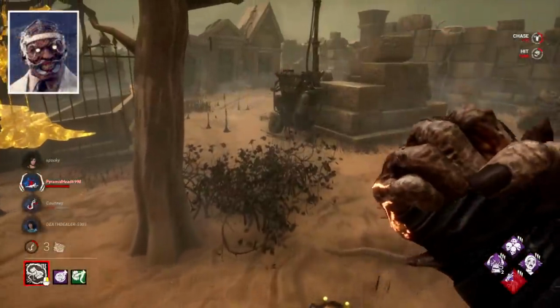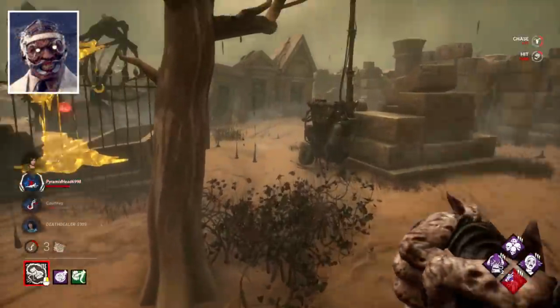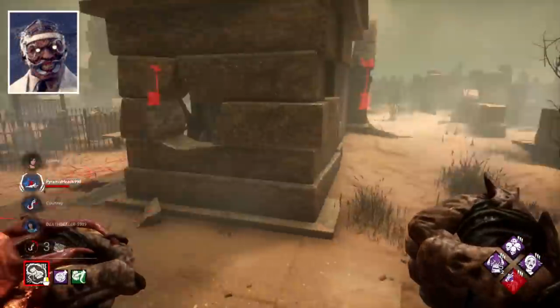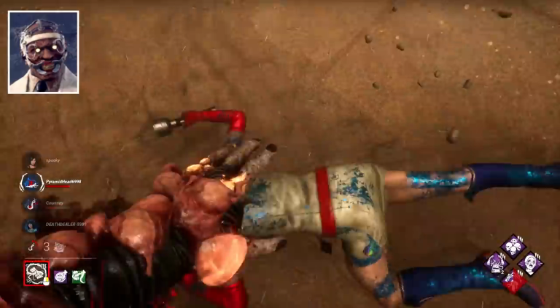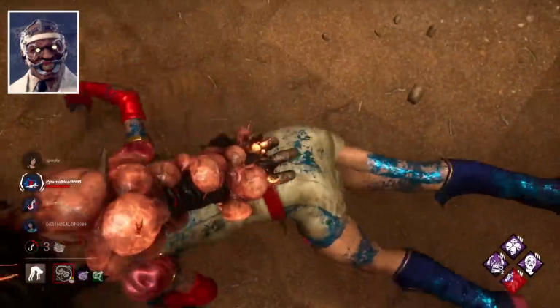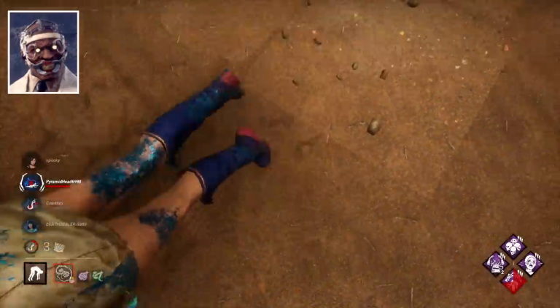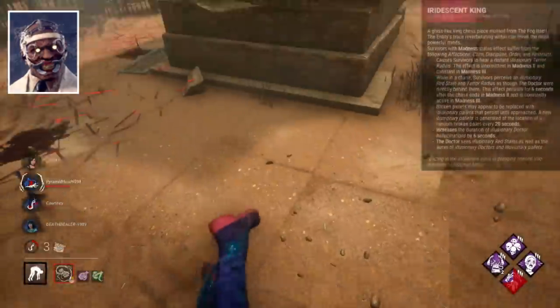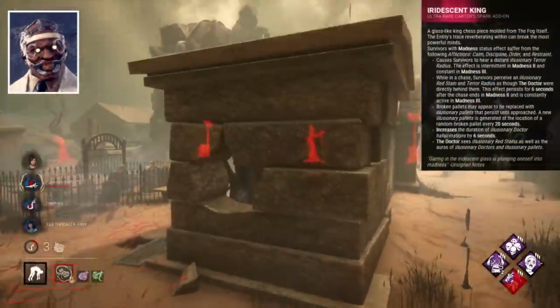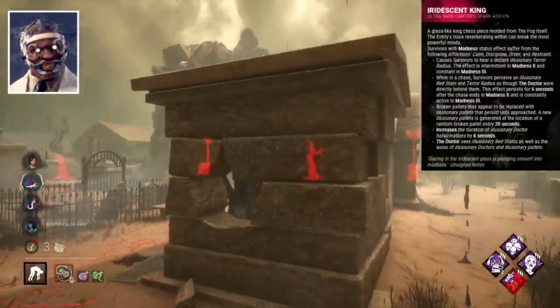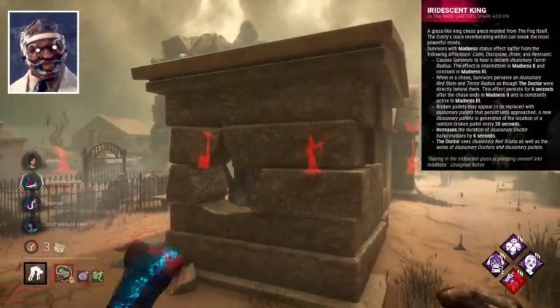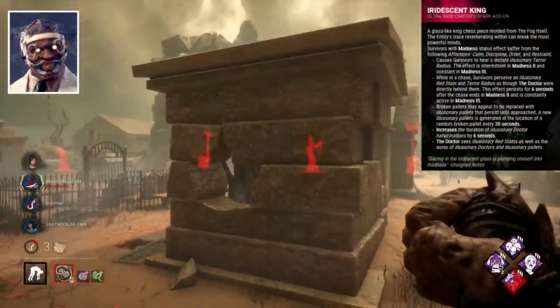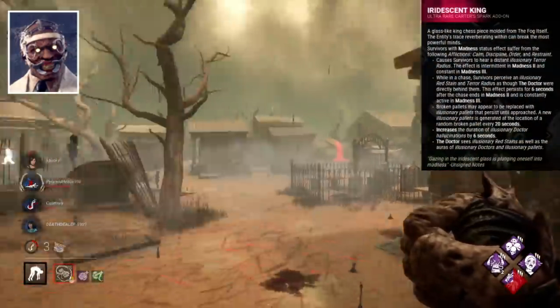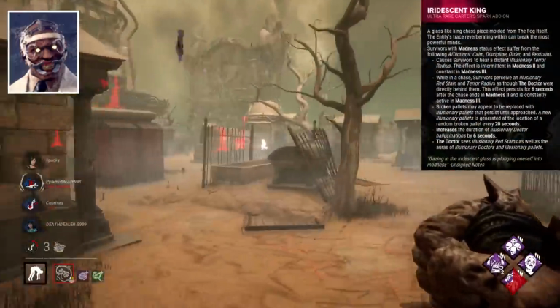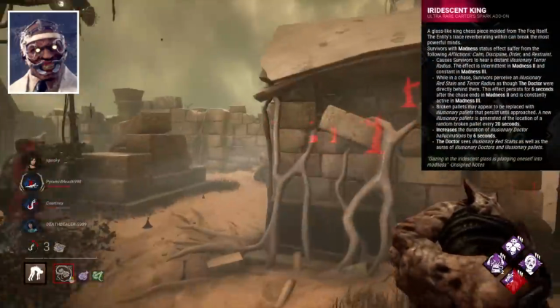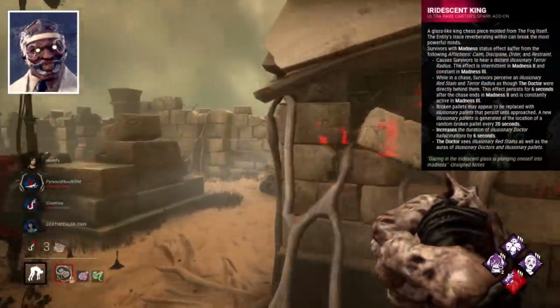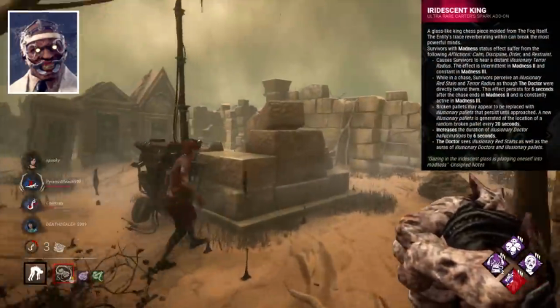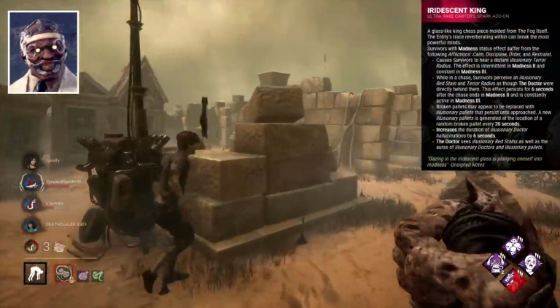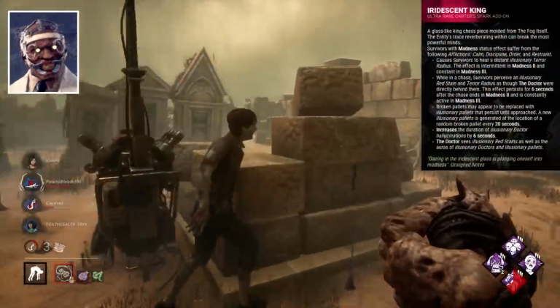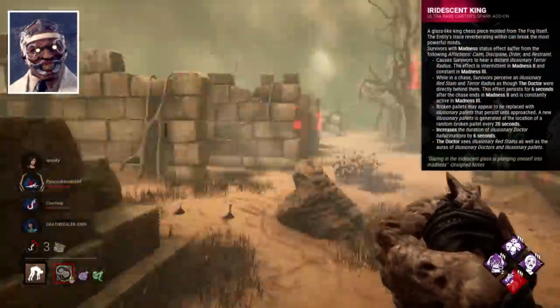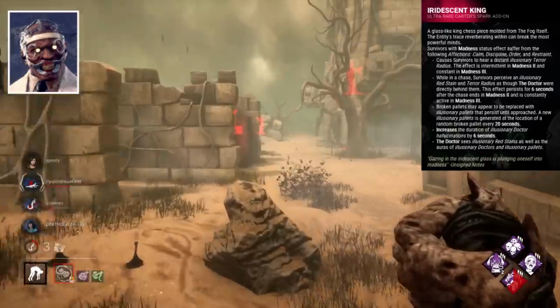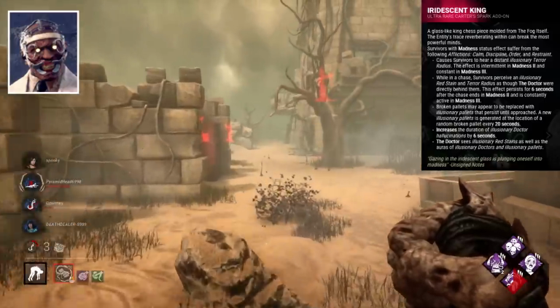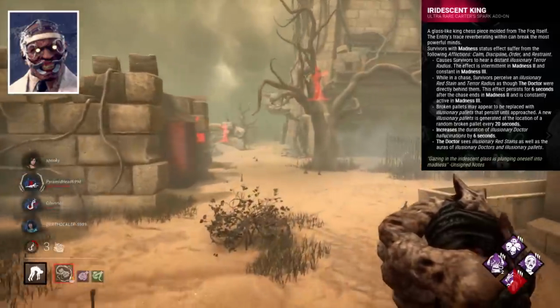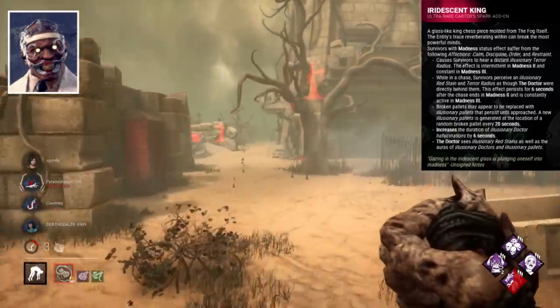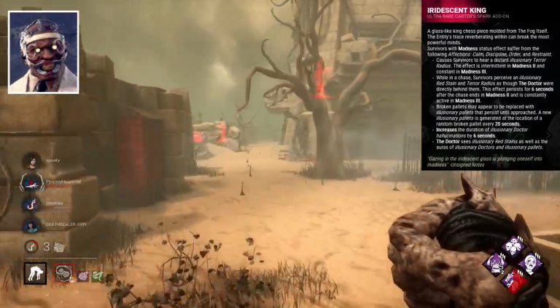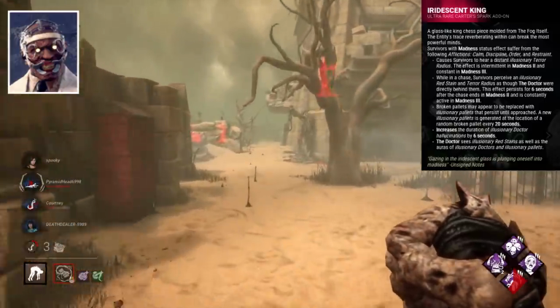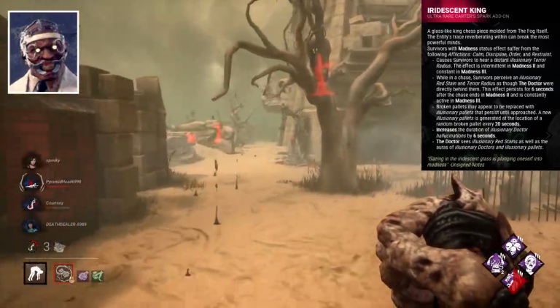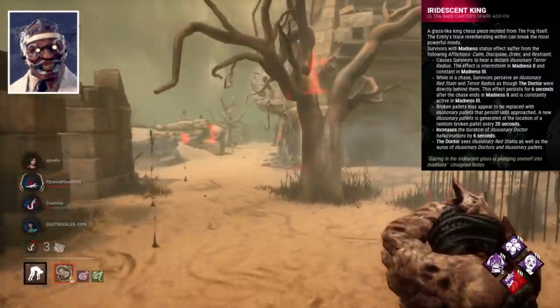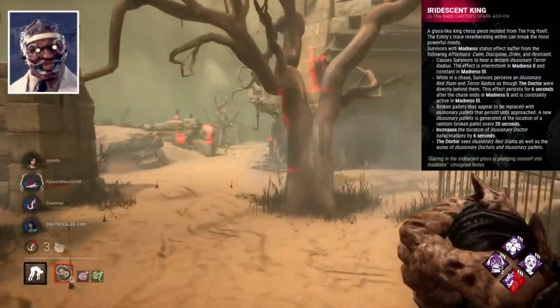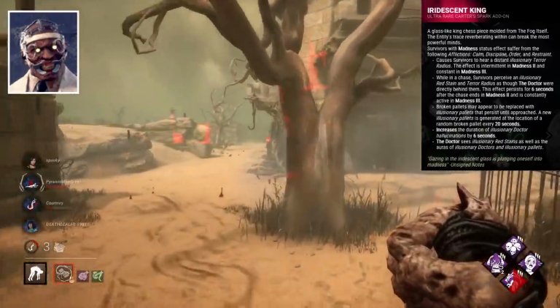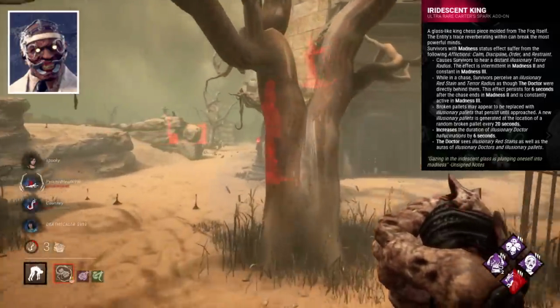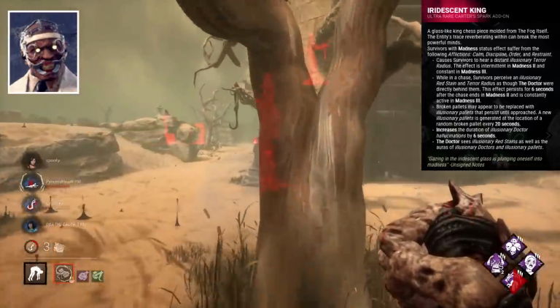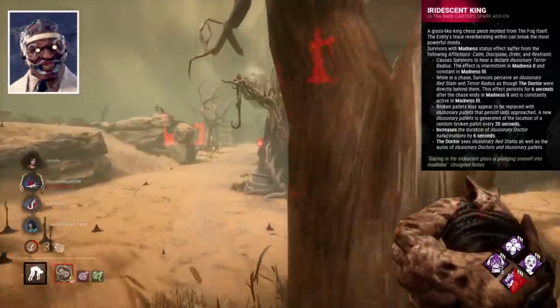Doctor's best add-on I think is Iridescent King, which essentially just buffs the illusionary aspect of Doctor's power exponentially. It's a long read, but that's basically what it does.